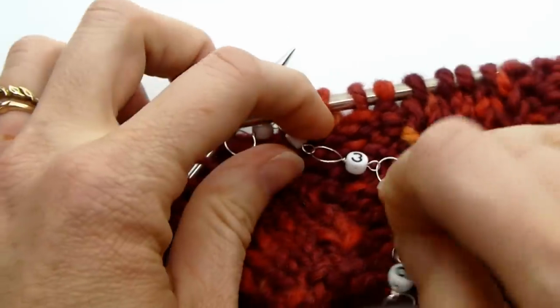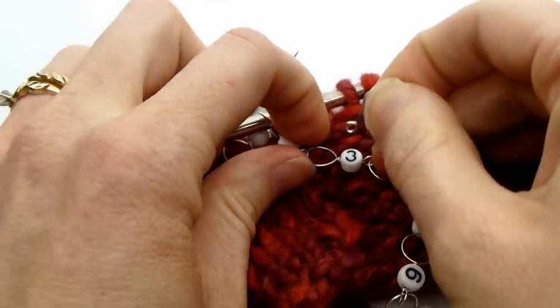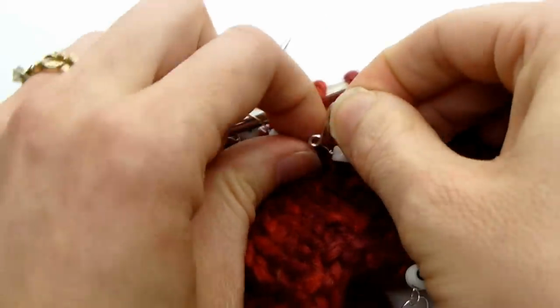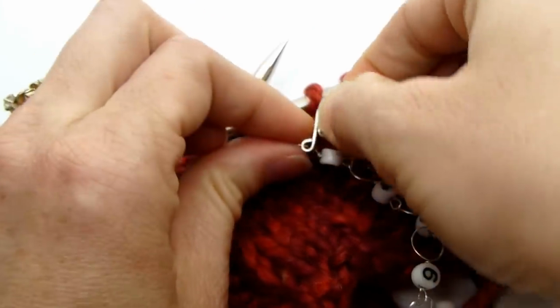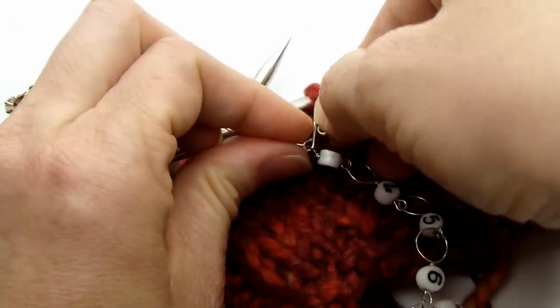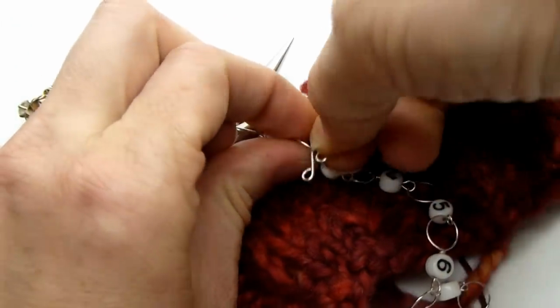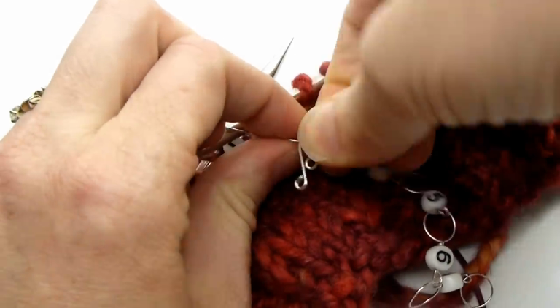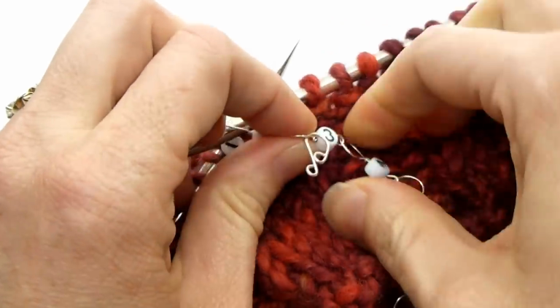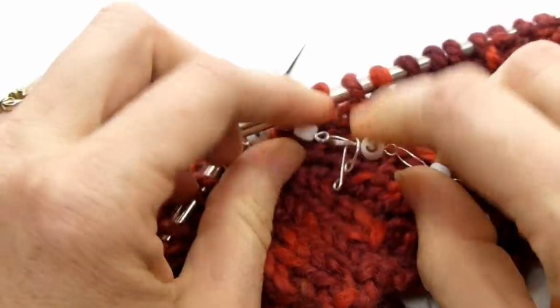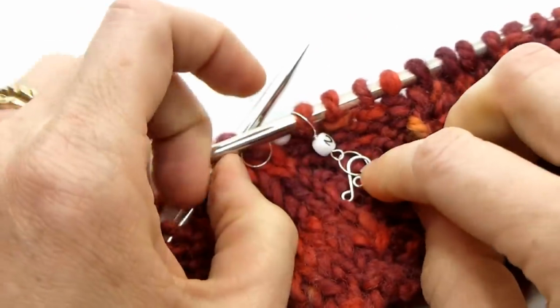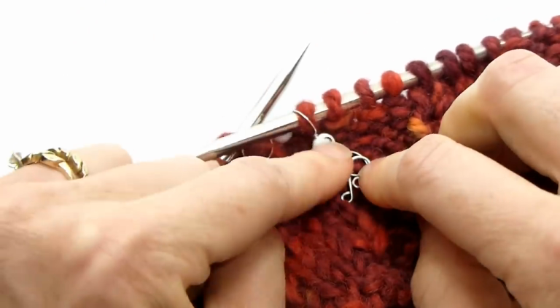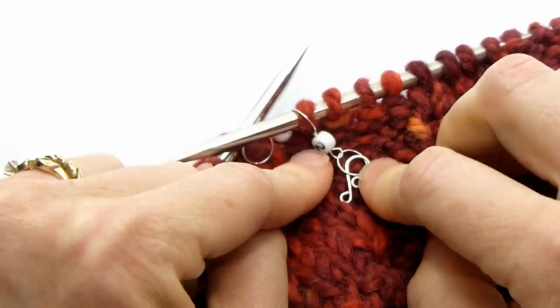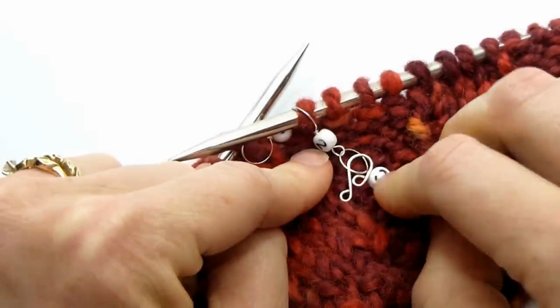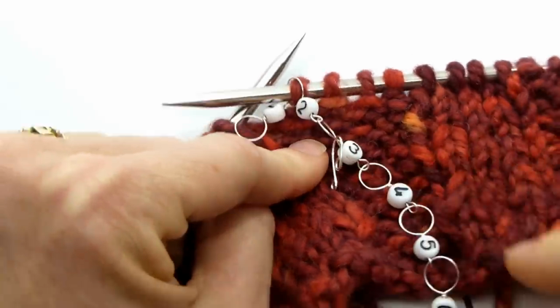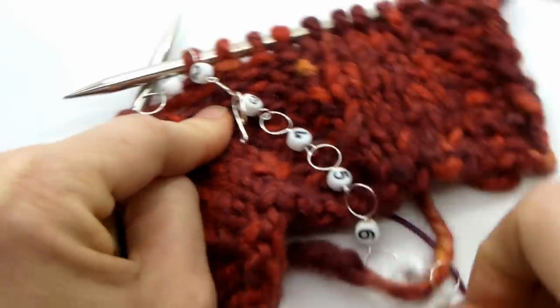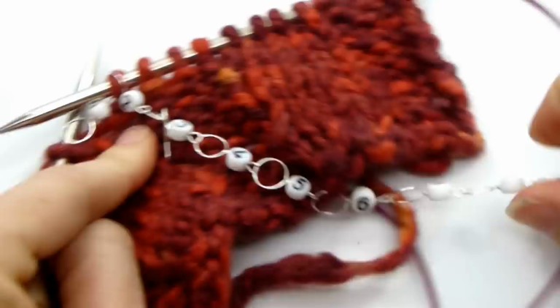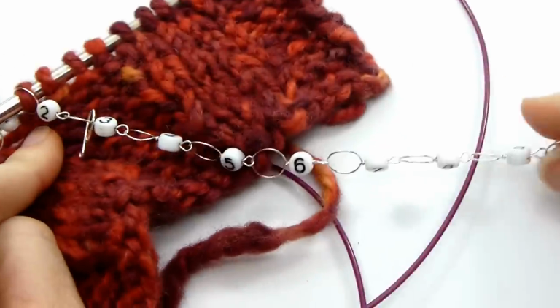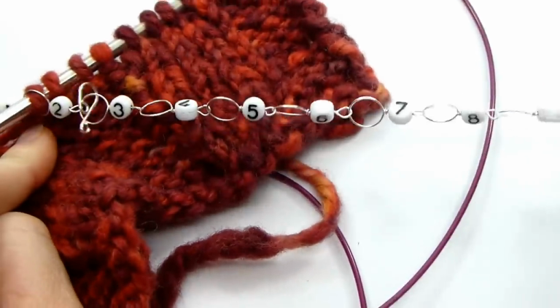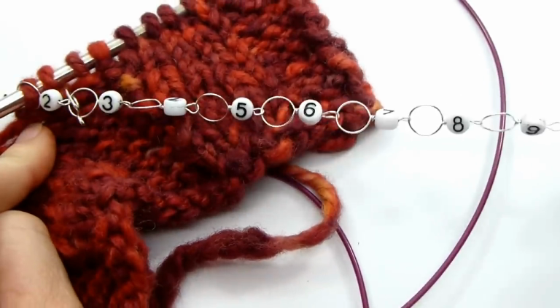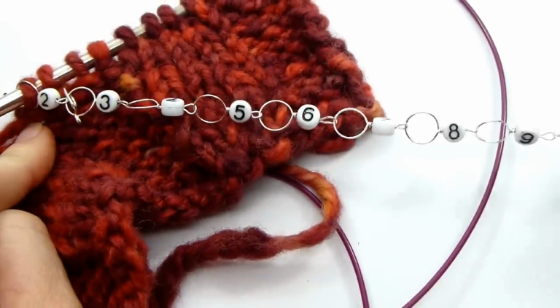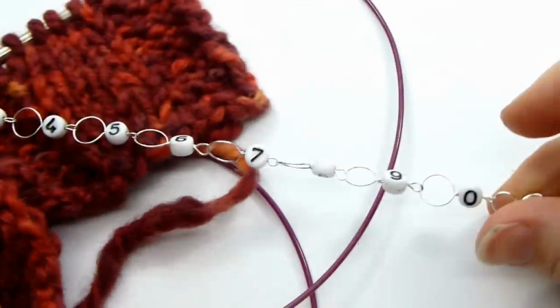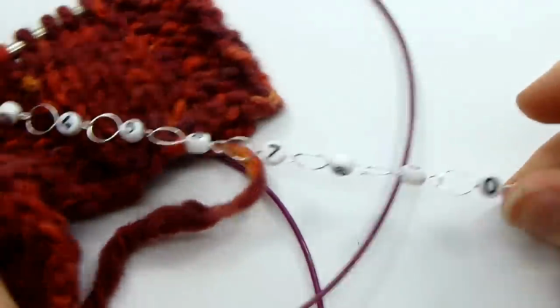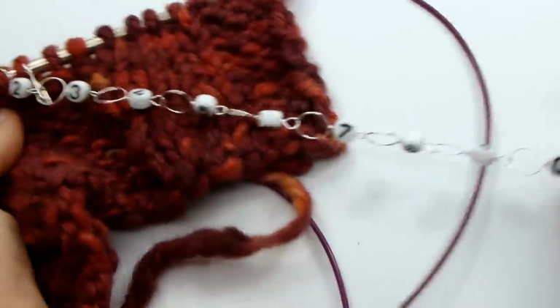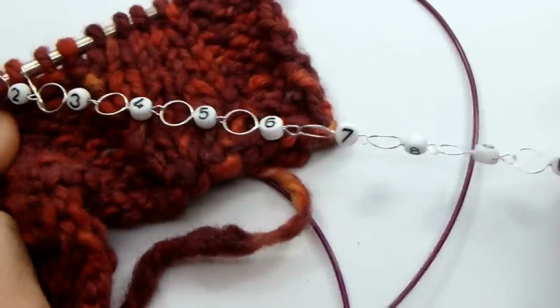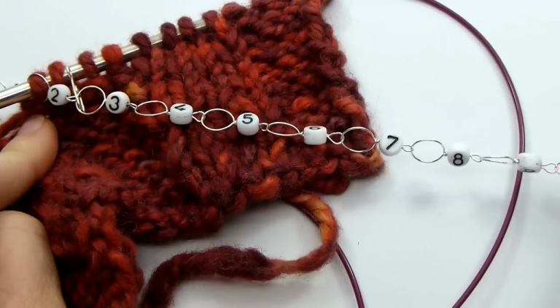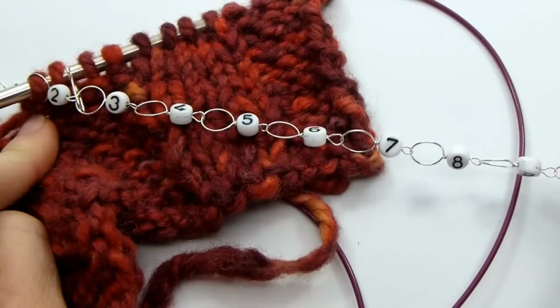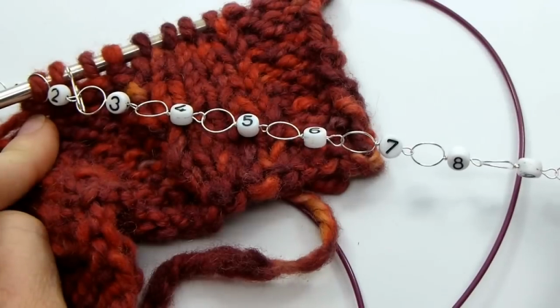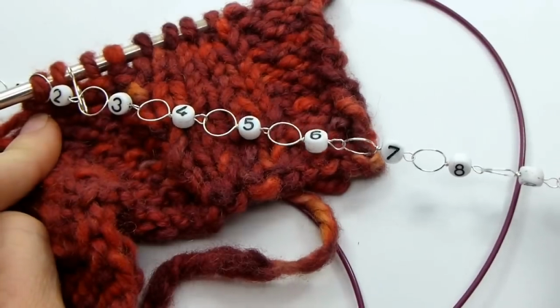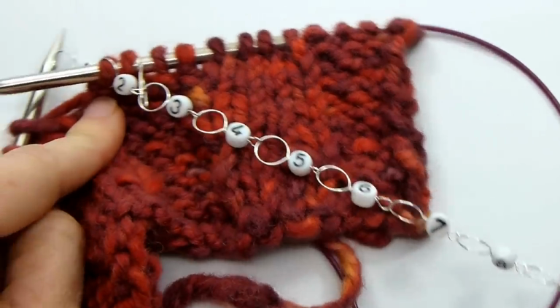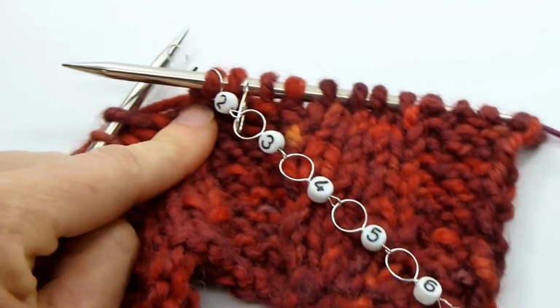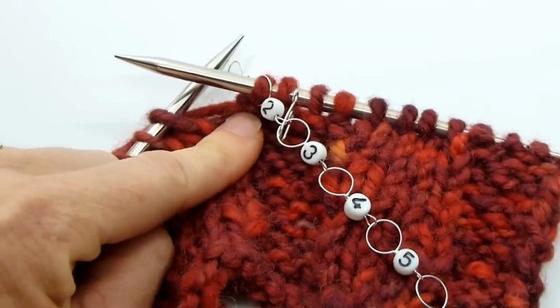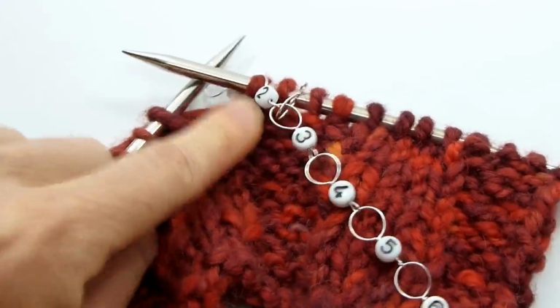Or if we need to designate that we have knit 32 rounds, we would put it on the three loop to designate 30 and 2. And there you go — you can count over 10, up to a hundred rounds or rows.